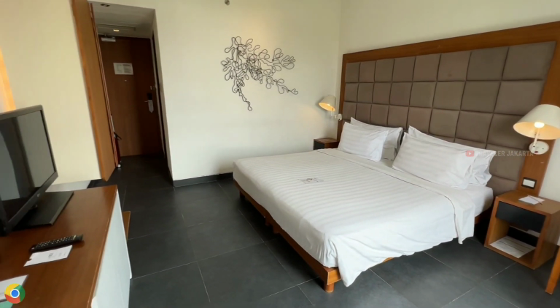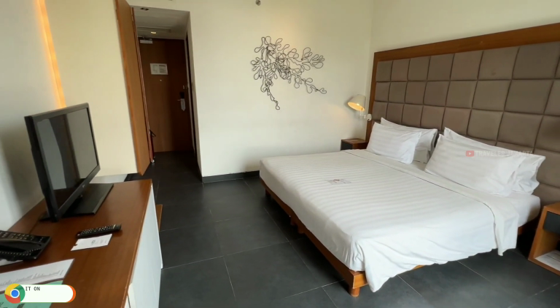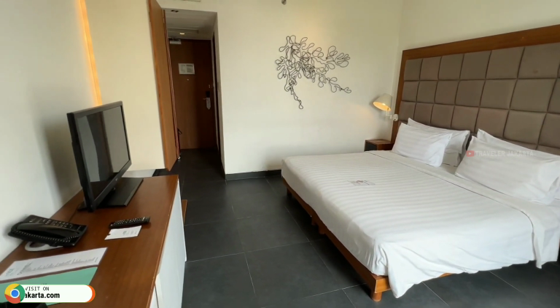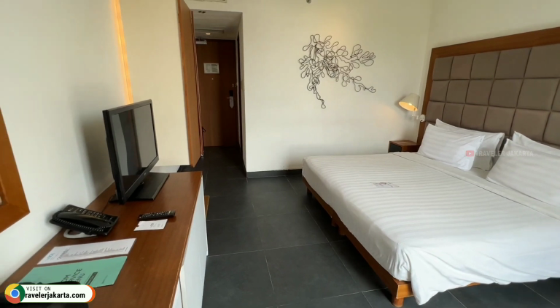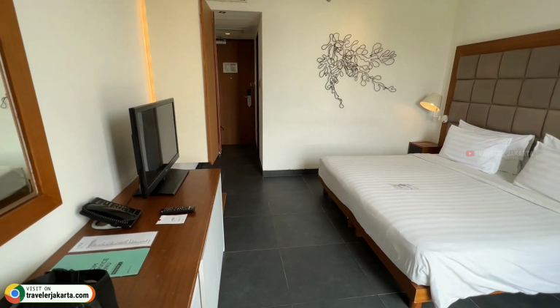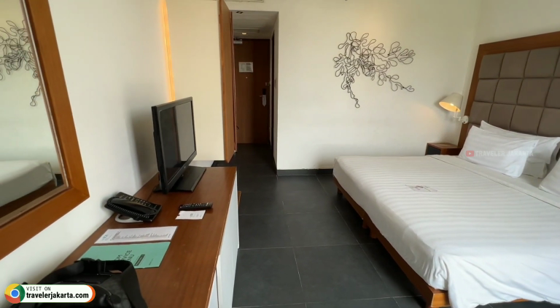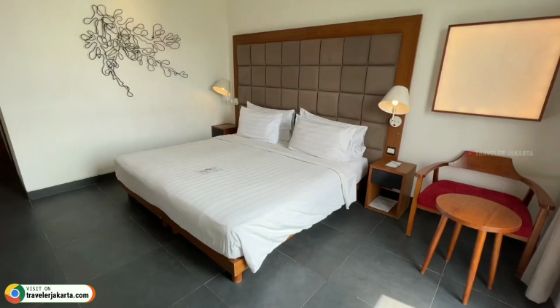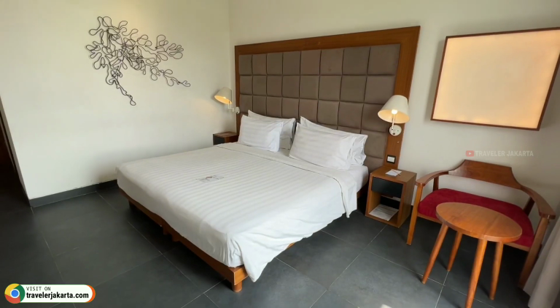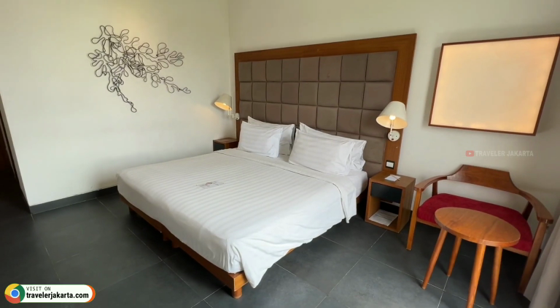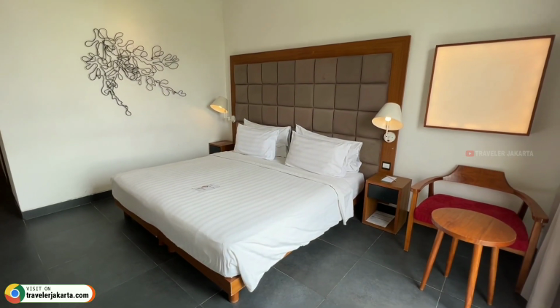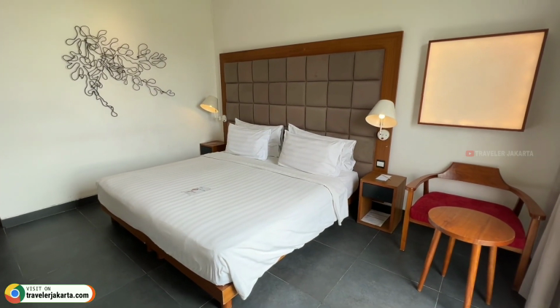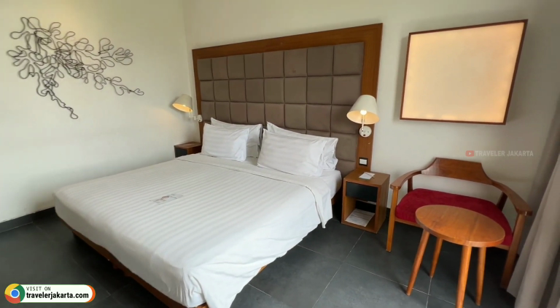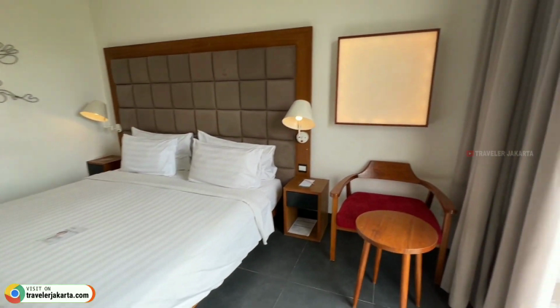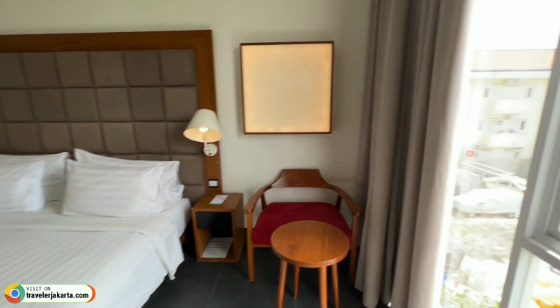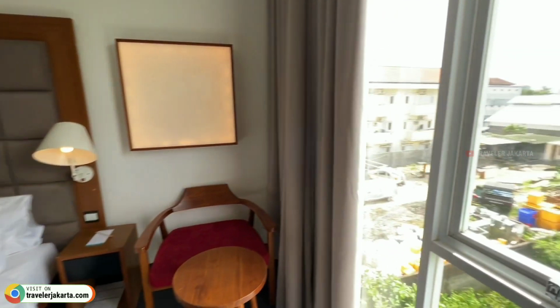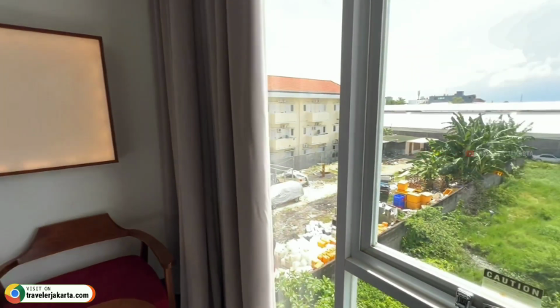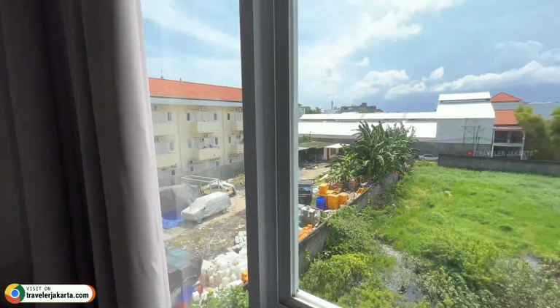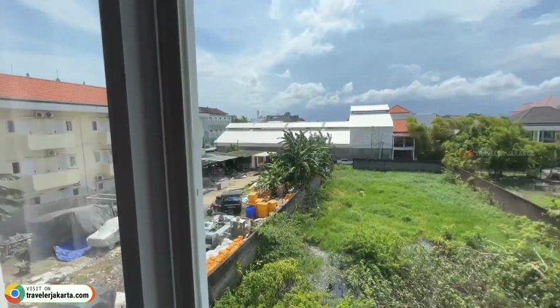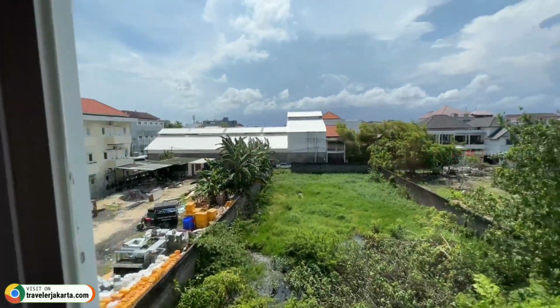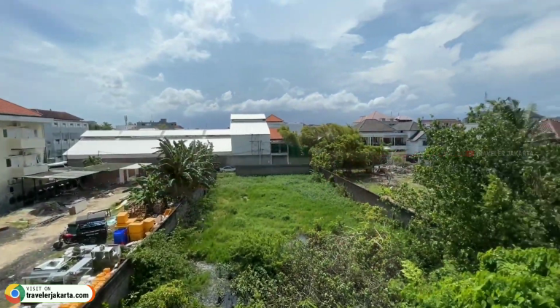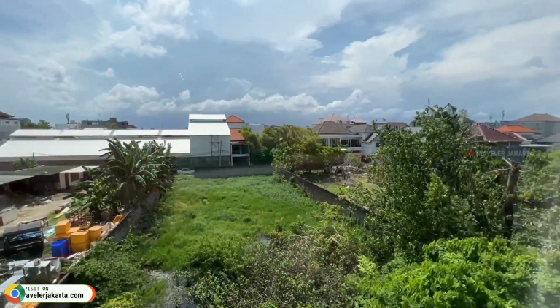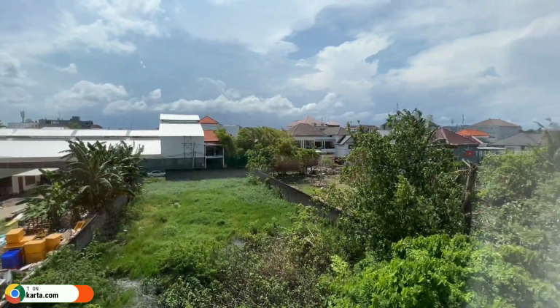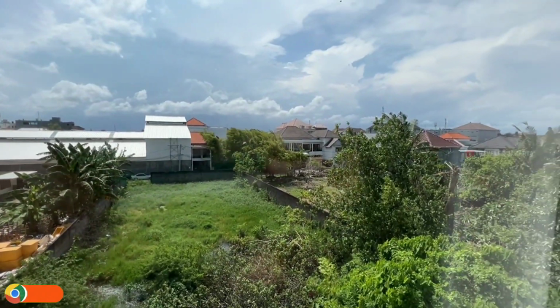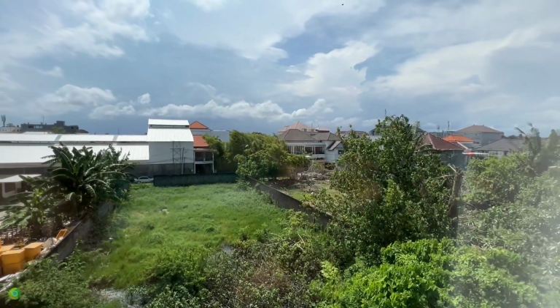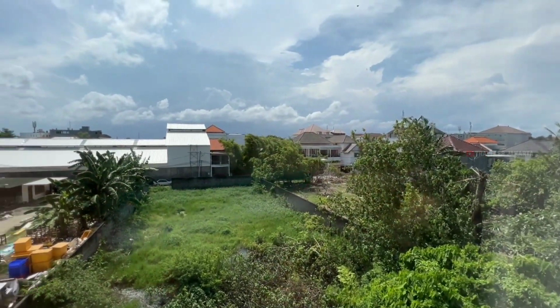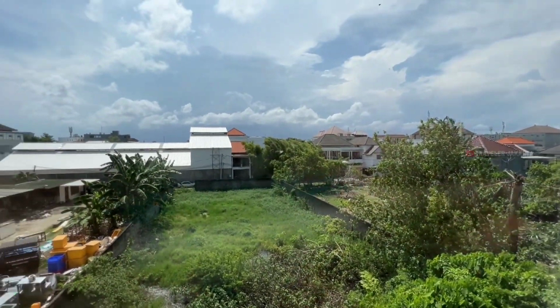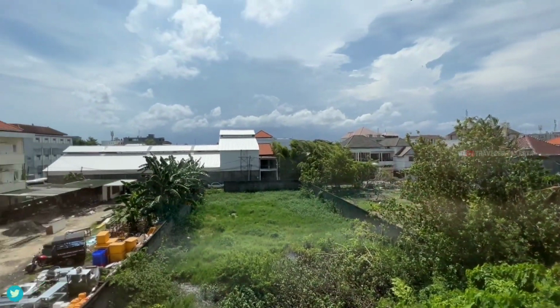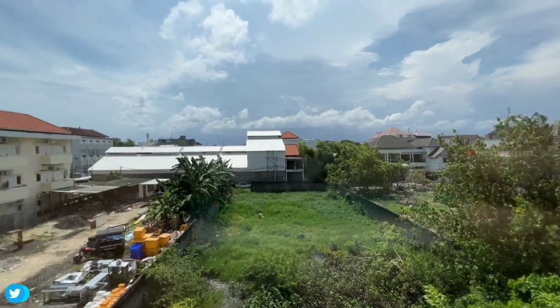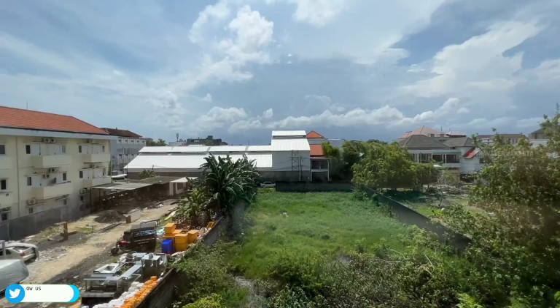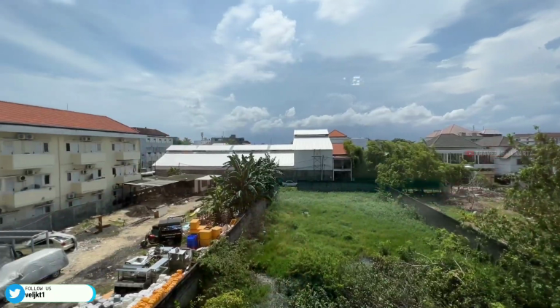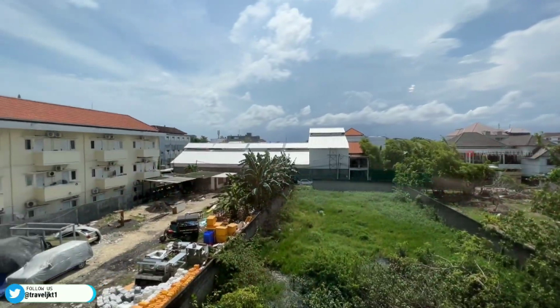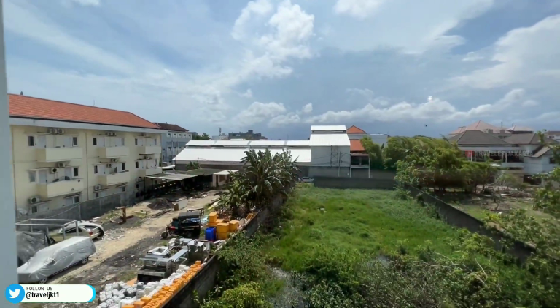Ini adalah kamar dengan tipe deluxe room yang saya pesan seharga Rp600.000, sudah termasuk sarapan pagi. The 101 Bali Pontana memiliki 3 tipe kamar yang bisa kita pesan sahabat, seperti deluxe room, Pontana suite, dan family suite. Untuk harga mulai dari Rp500.000 saja. Oke, setelah ini saya mau ajak kalian lihat fasilitas yang ada di The 101 Bali Pontana. Ikutin terus.